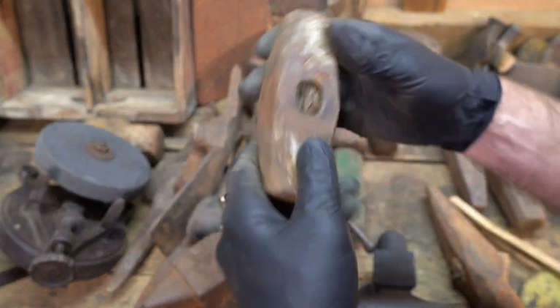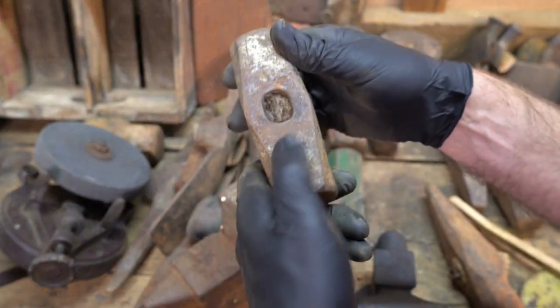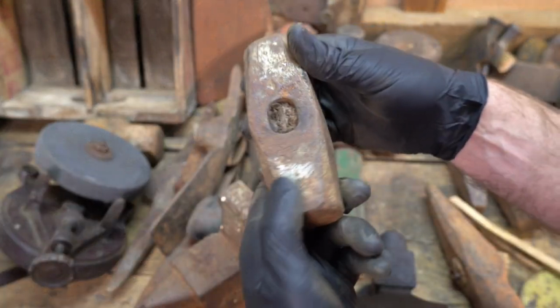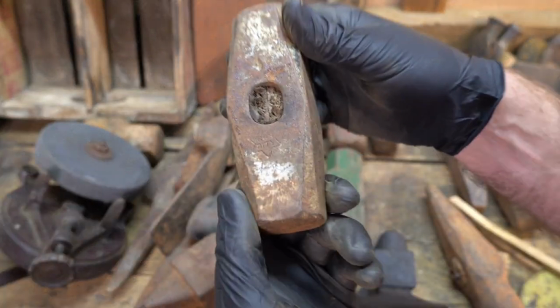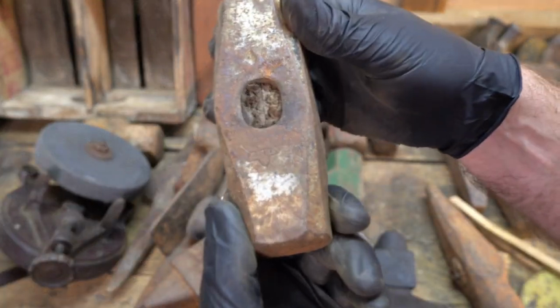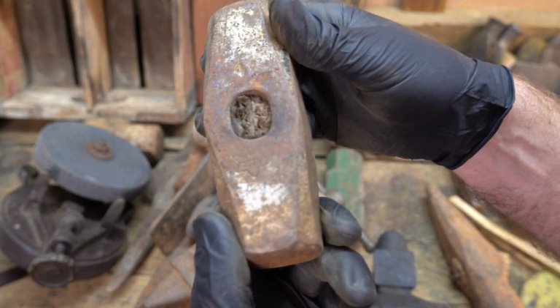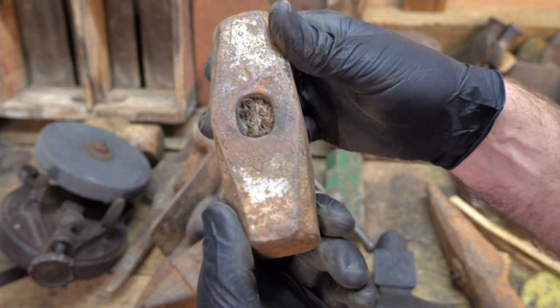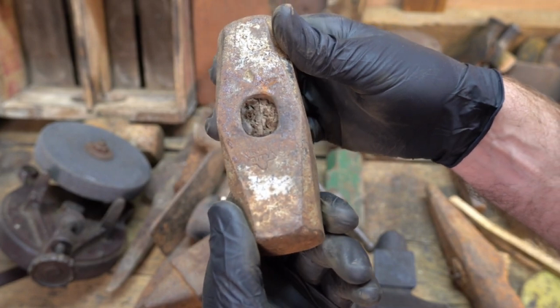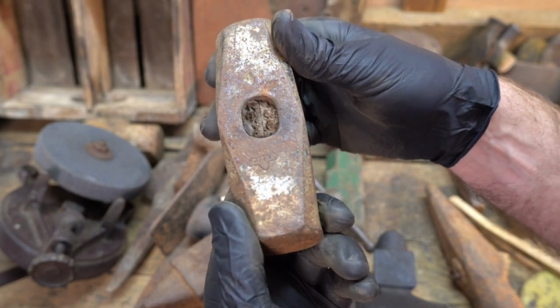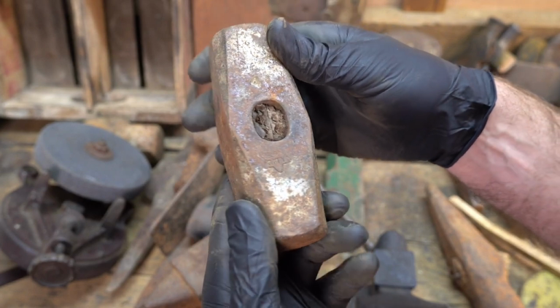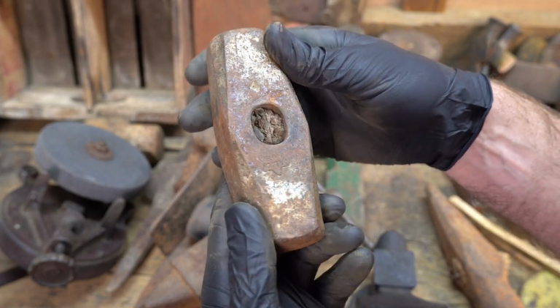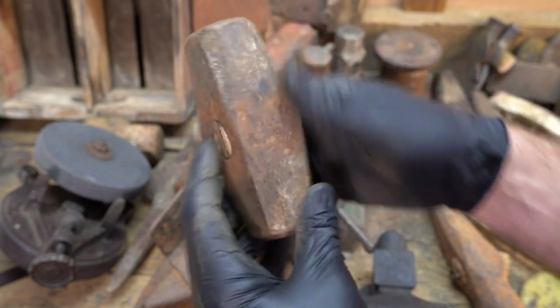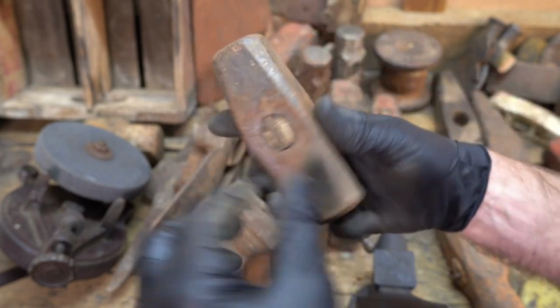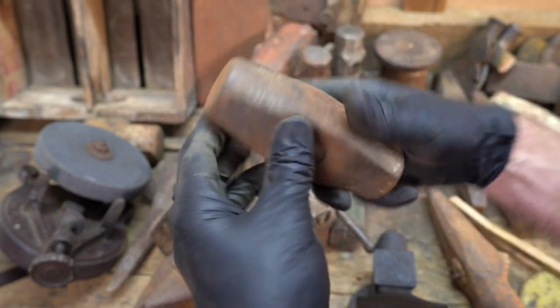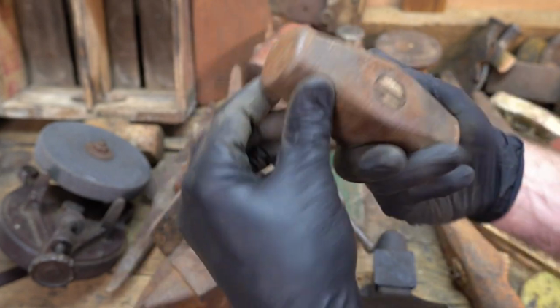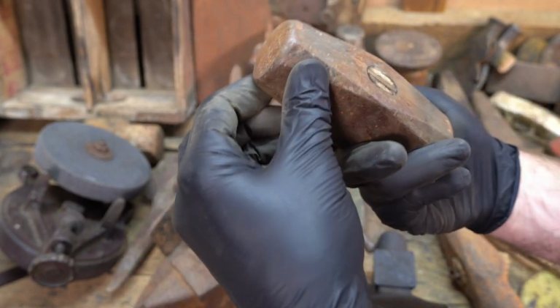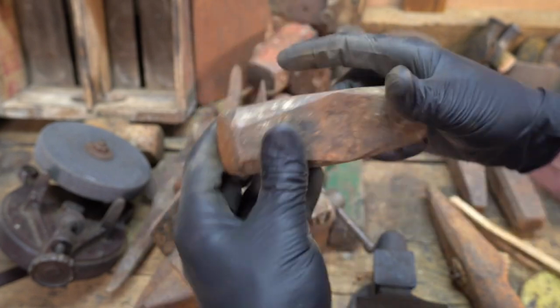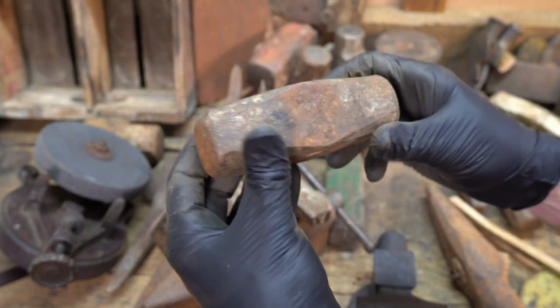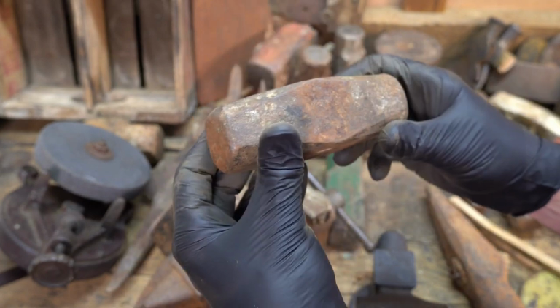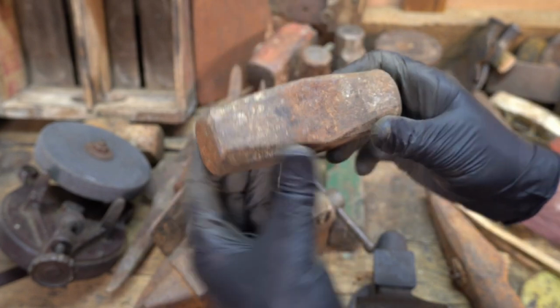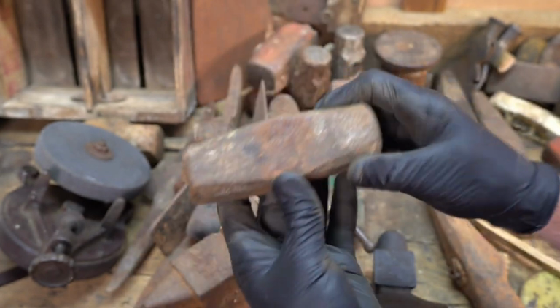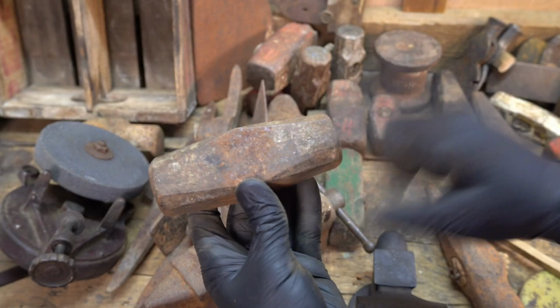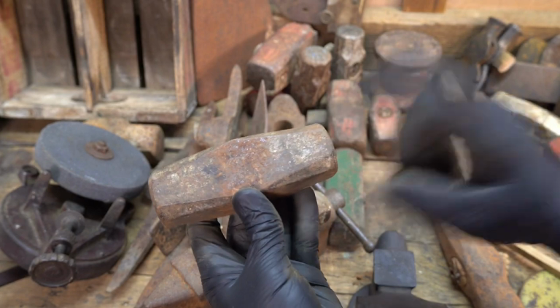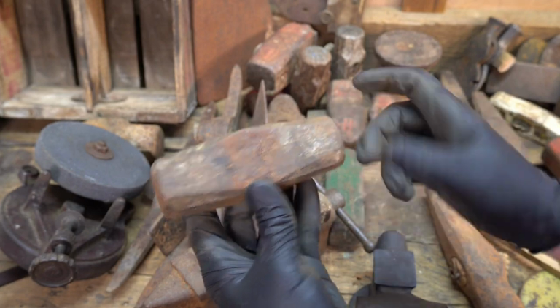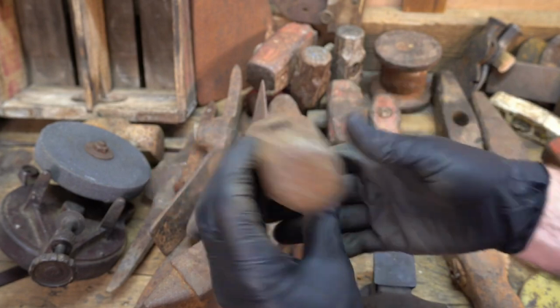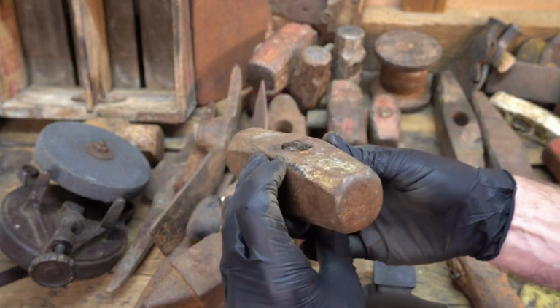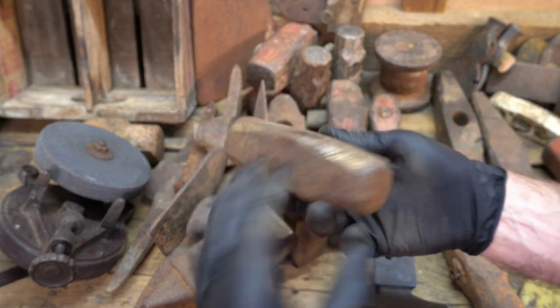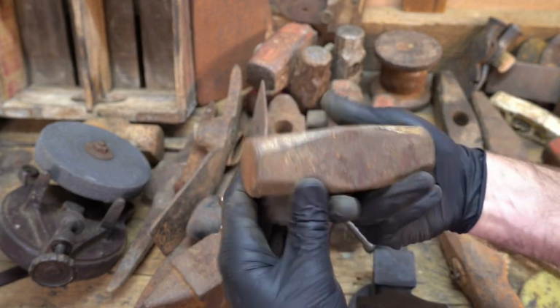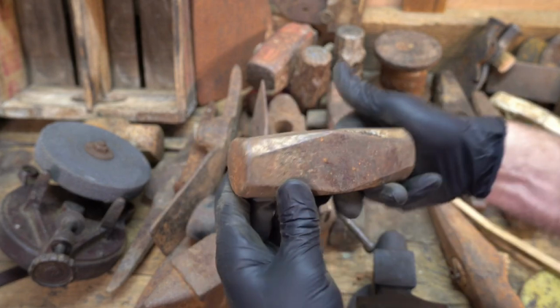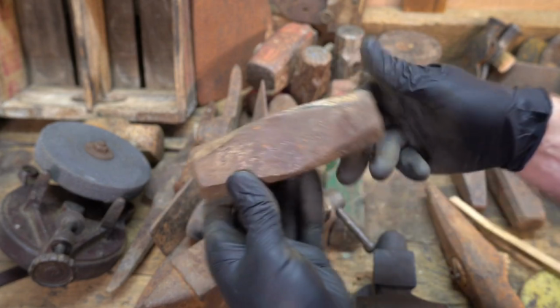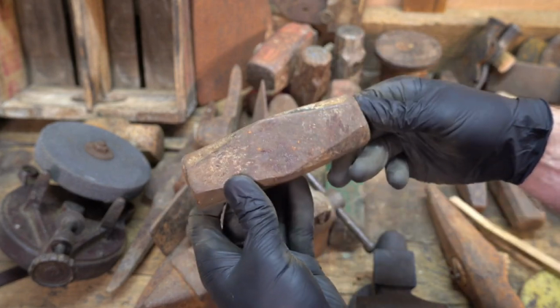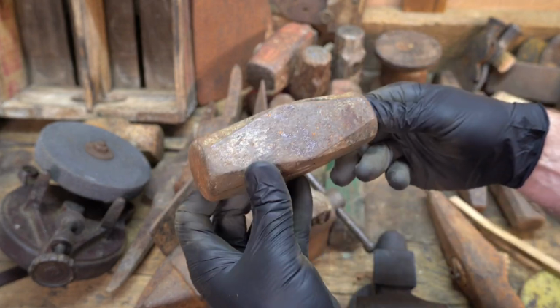Iron City. I don't know much about Iron City, but I do like the Nevada patterns and that's a sweet little hammer.